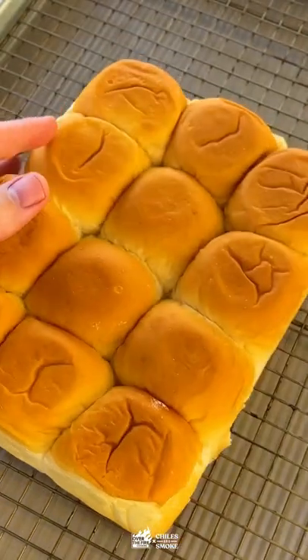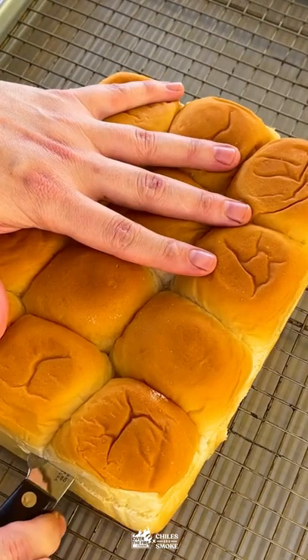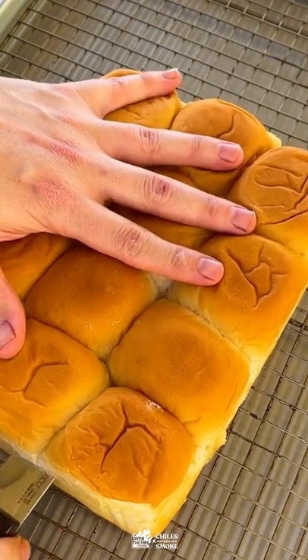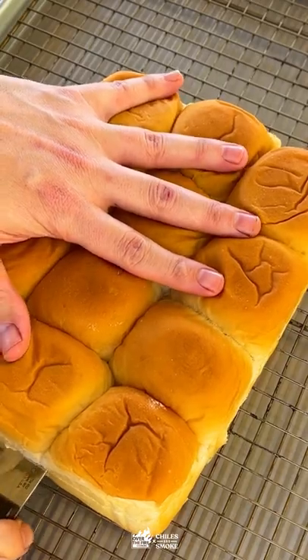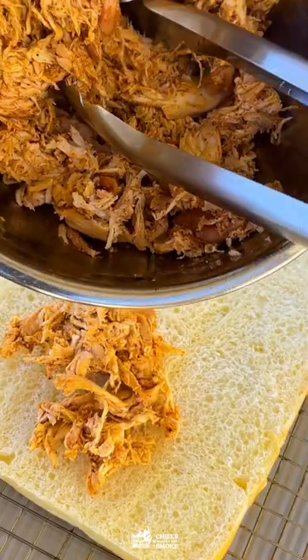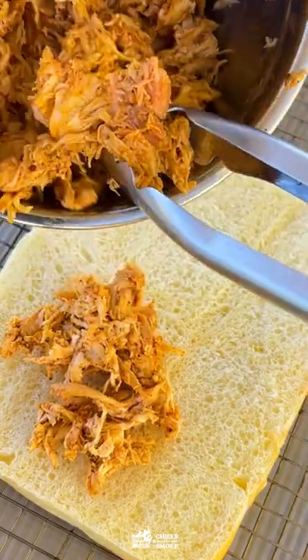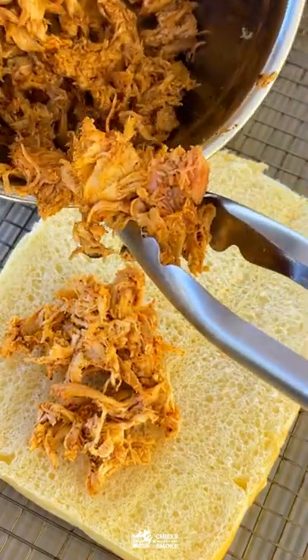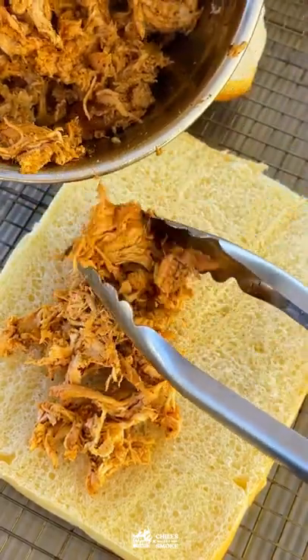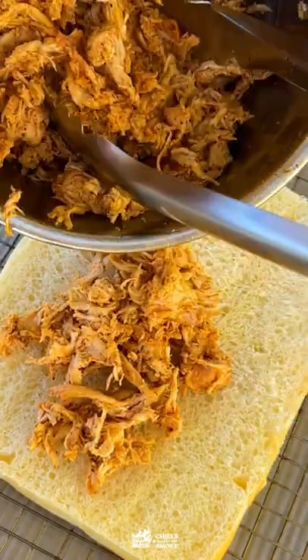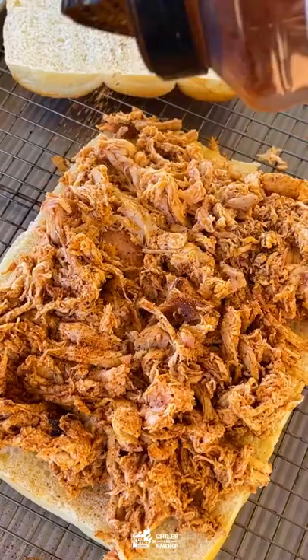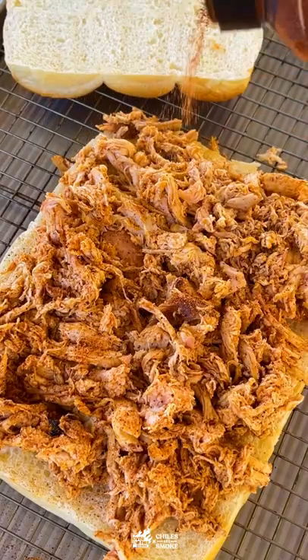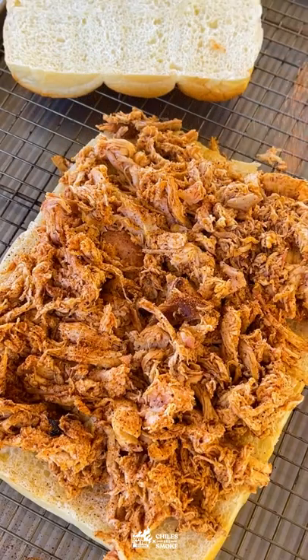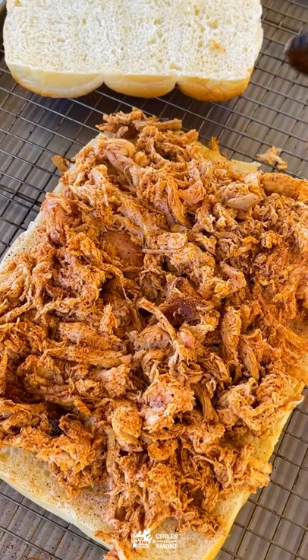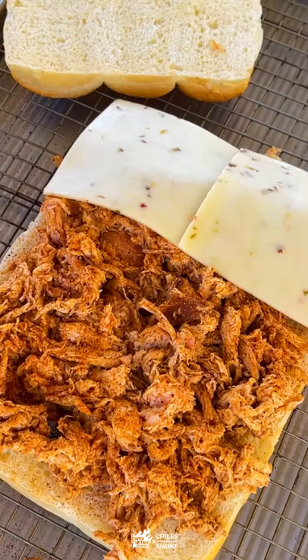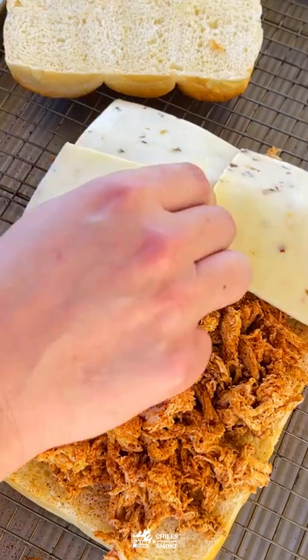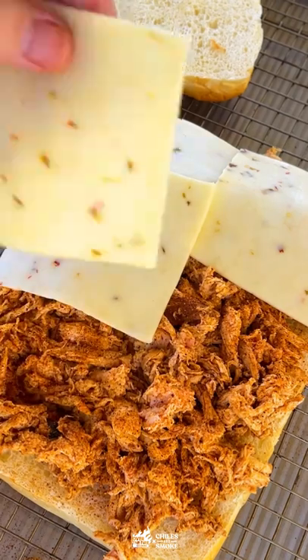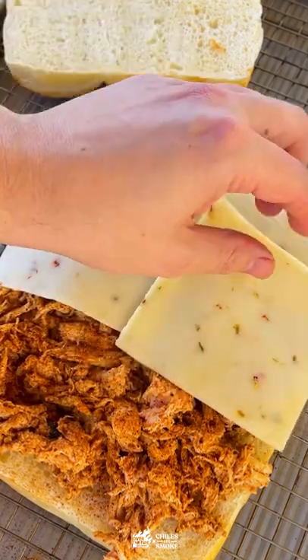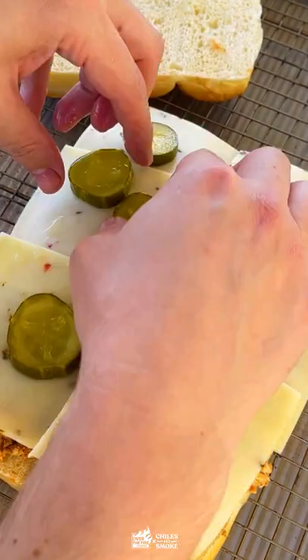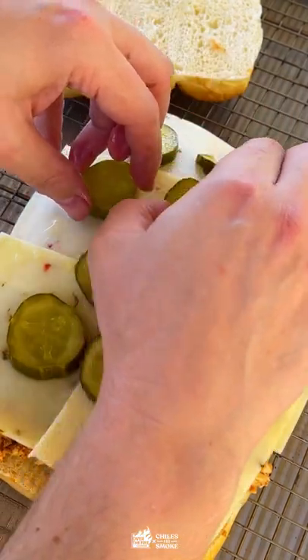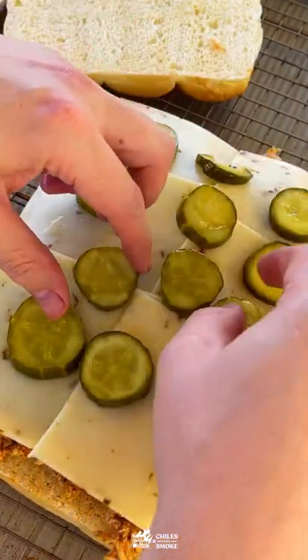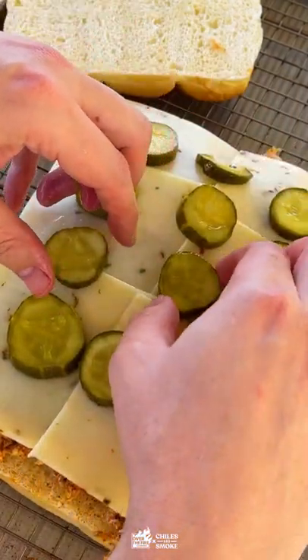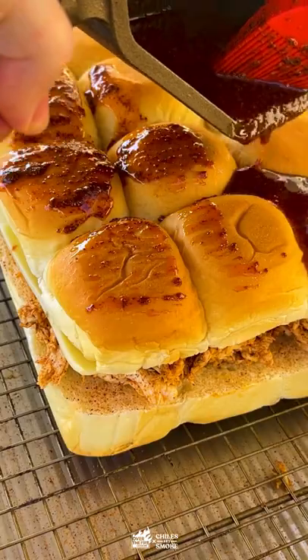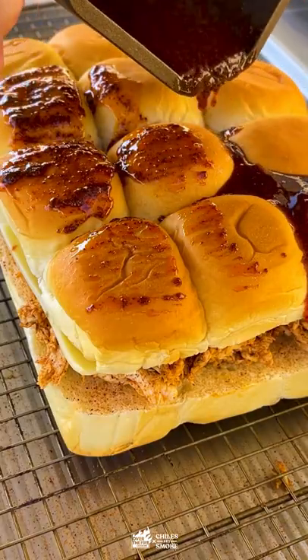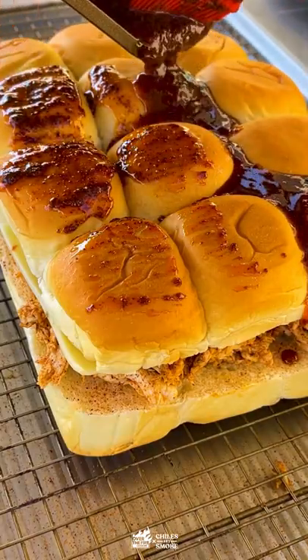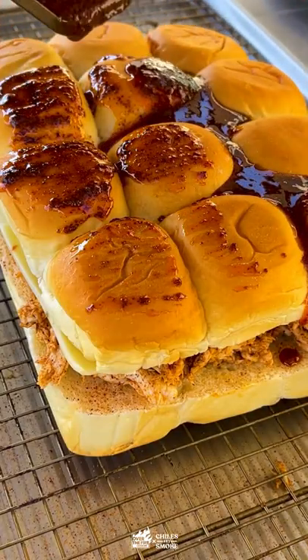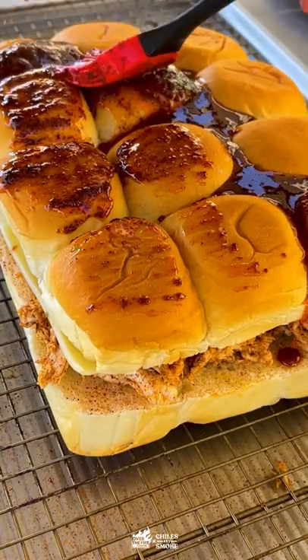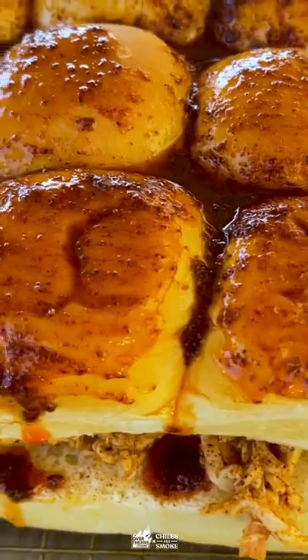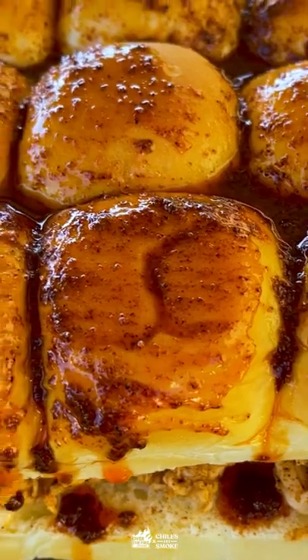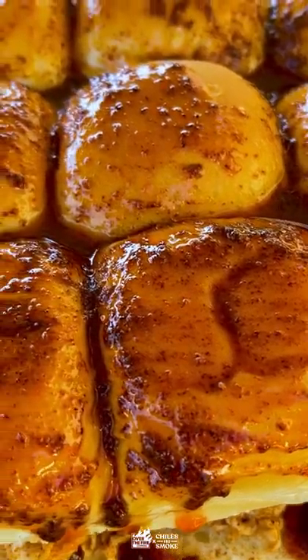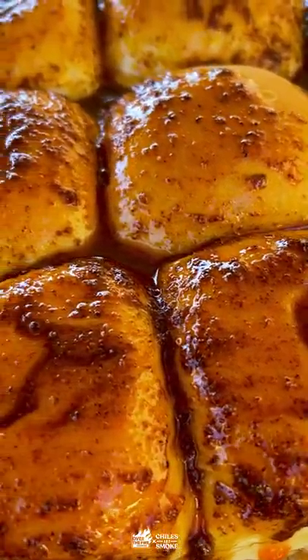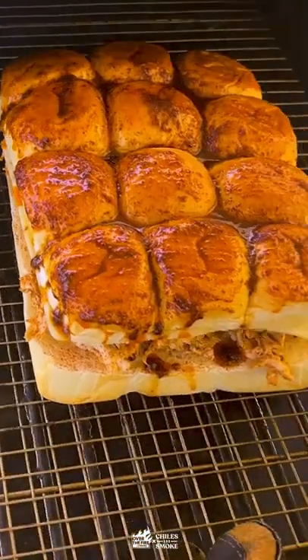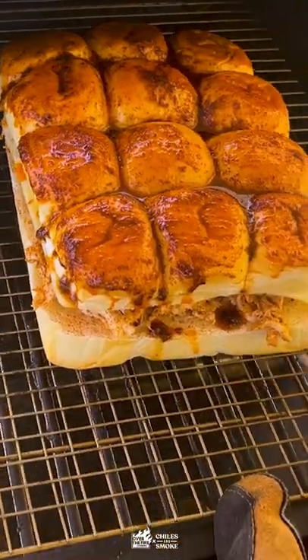Then we'll split those buns and build the sandwiches: first the chicken, a little bit more seasoning, some melty pepper jack, plenty of pickles, and then of course that really spicy butter.